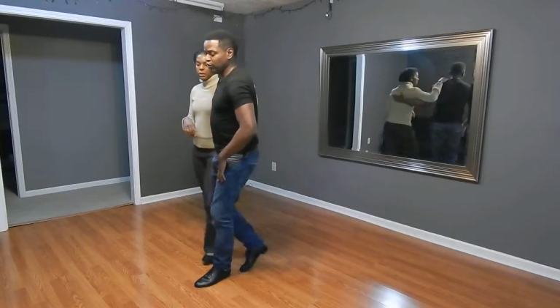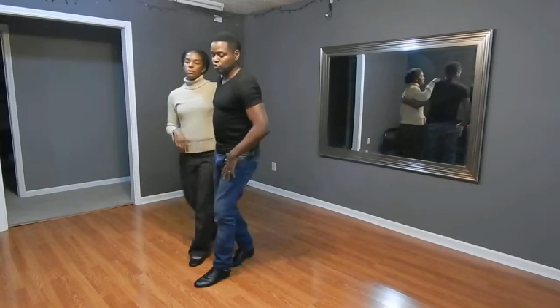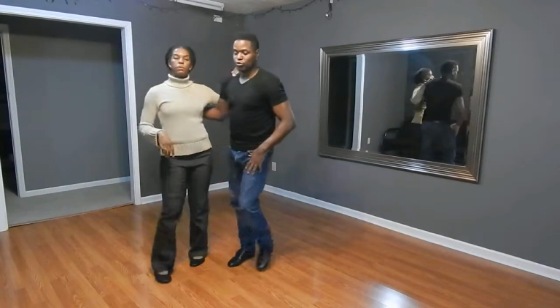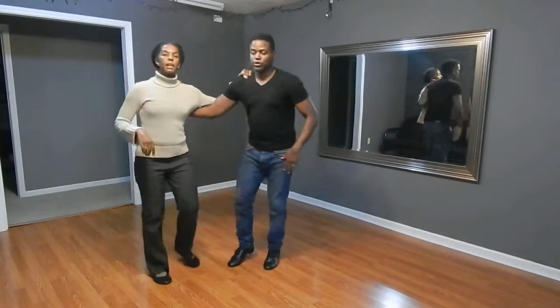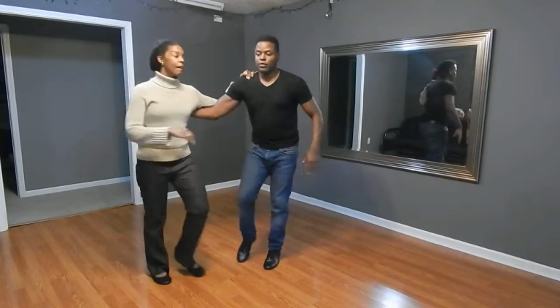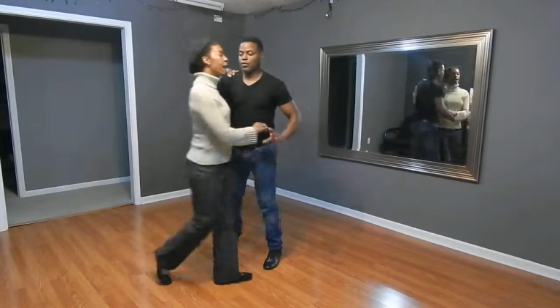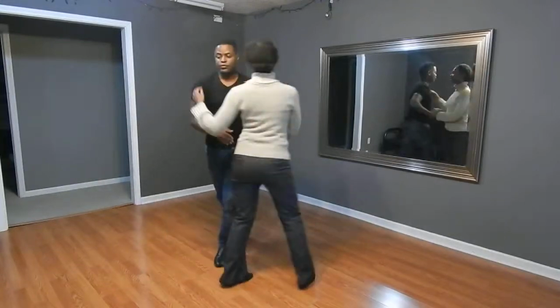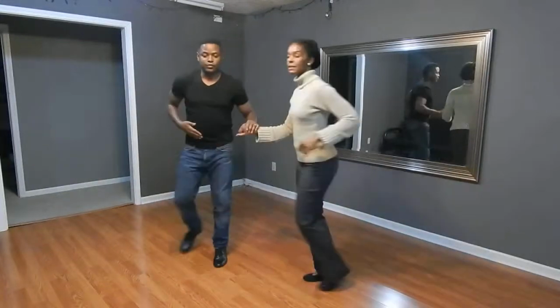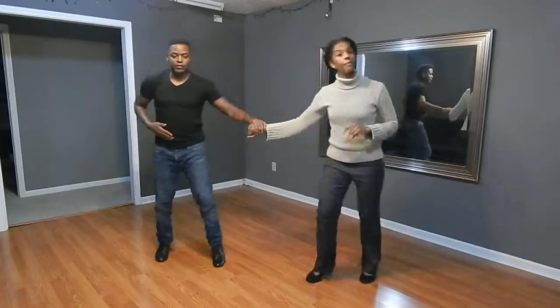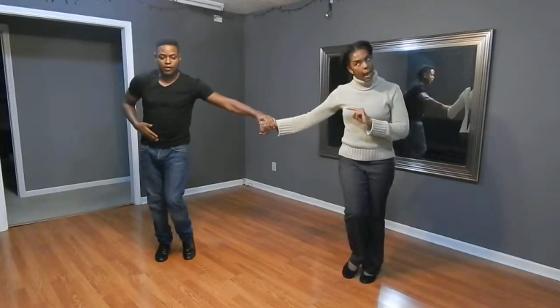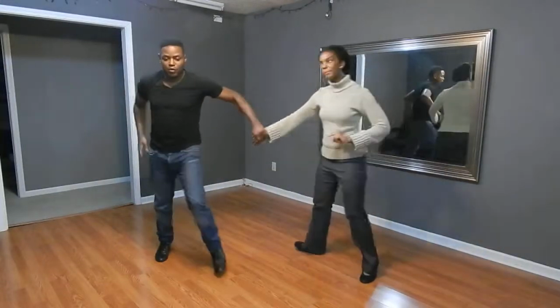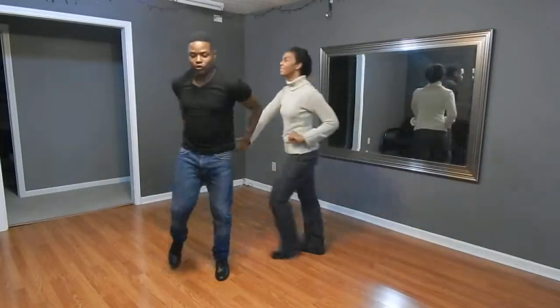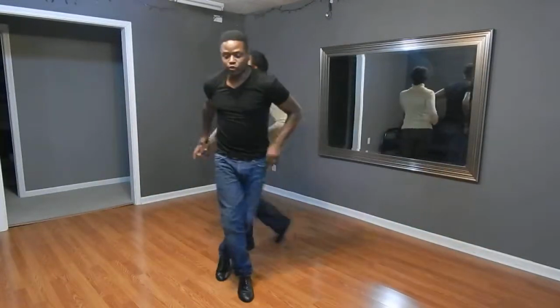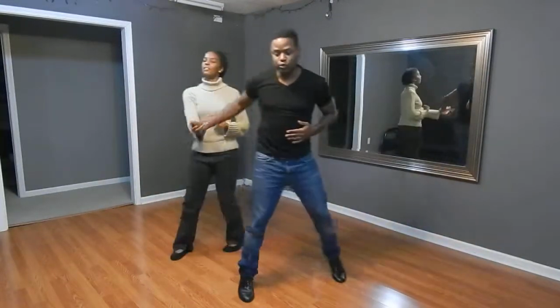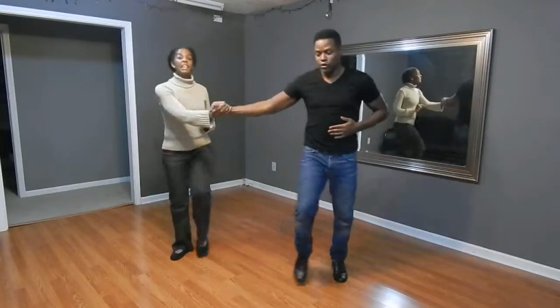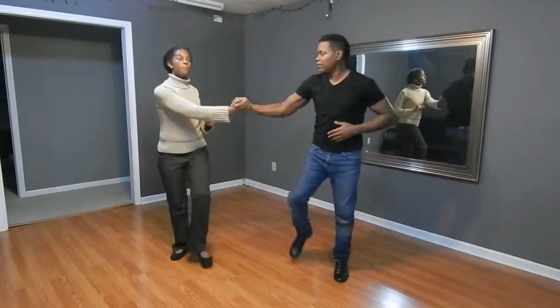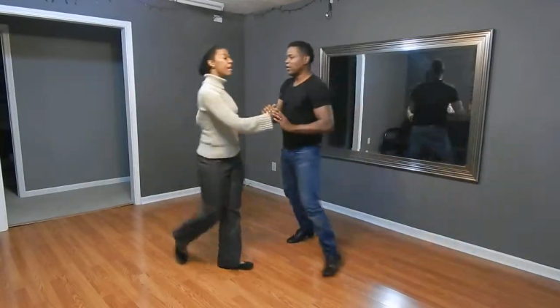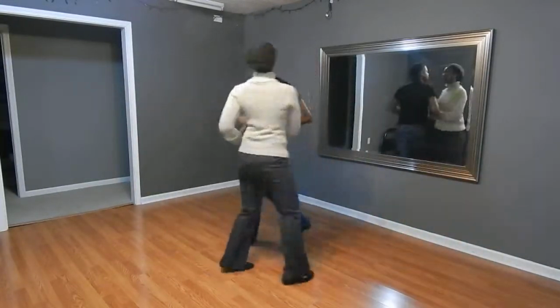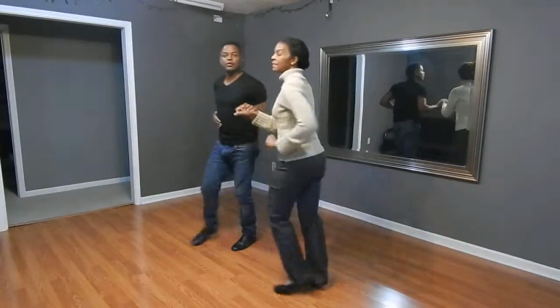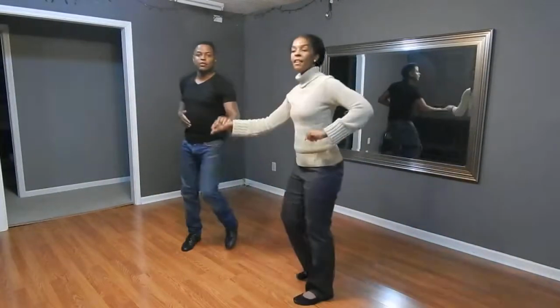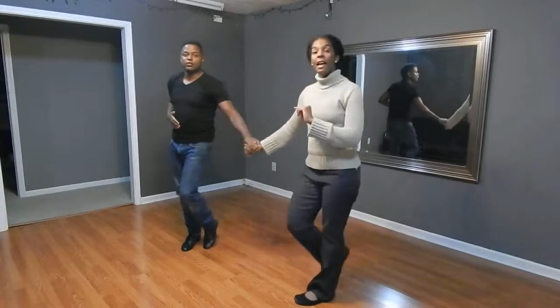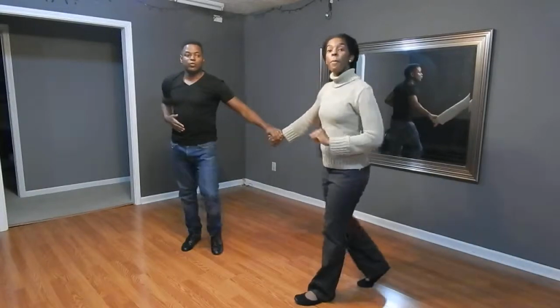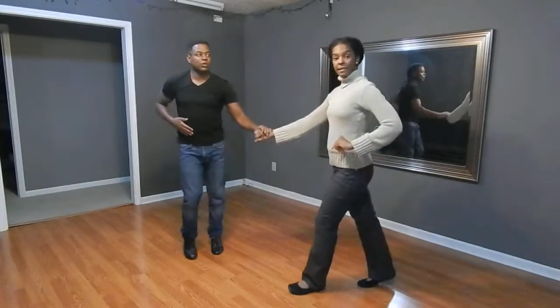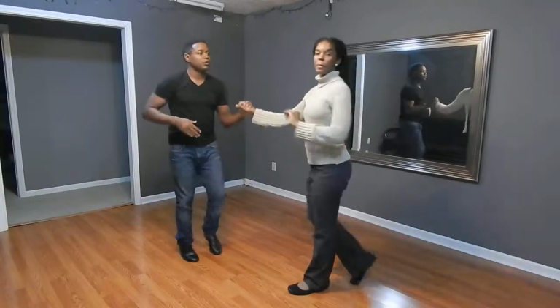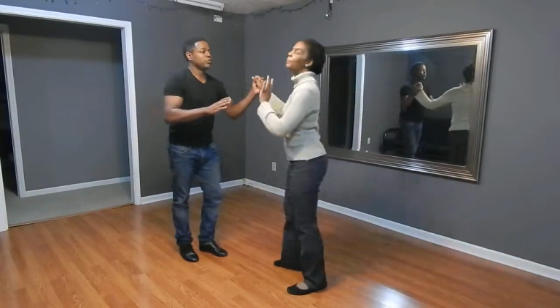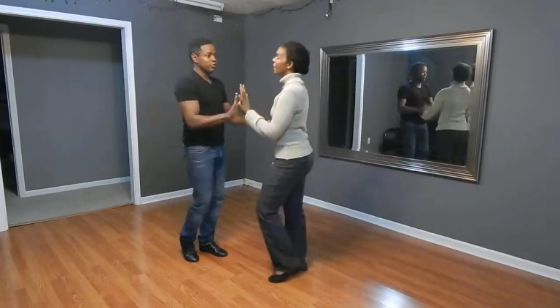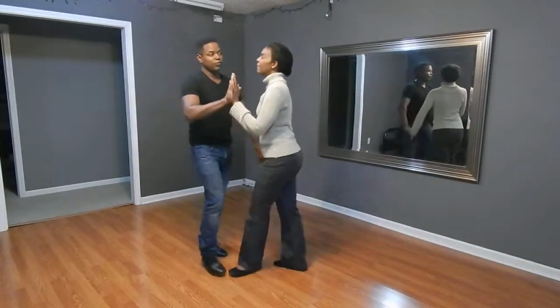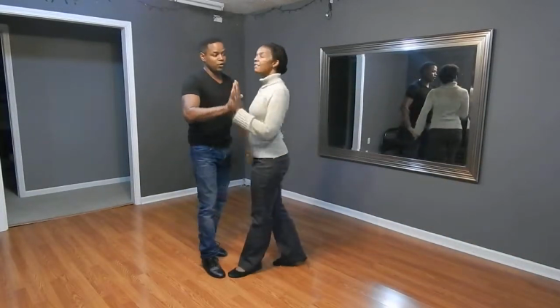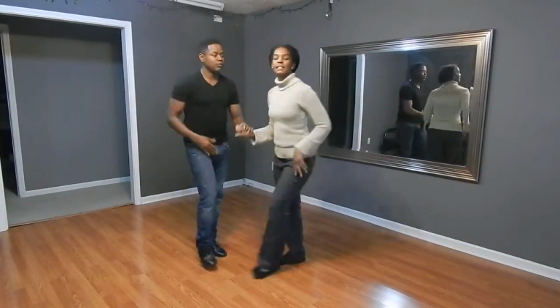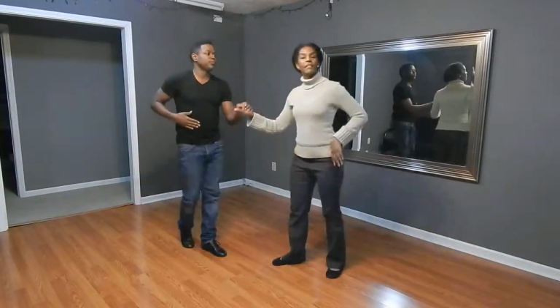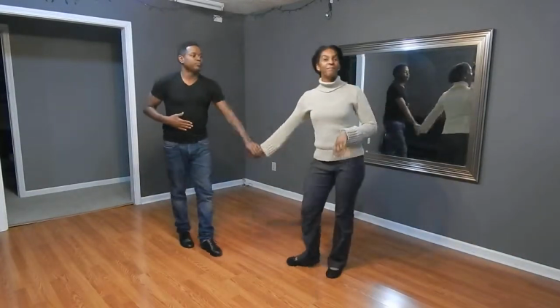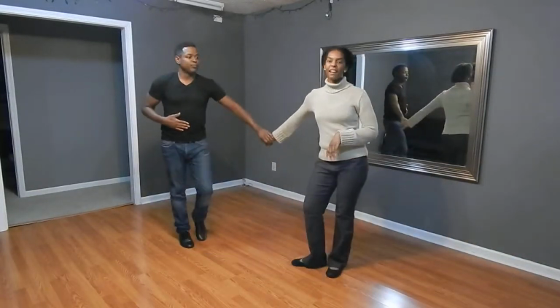1, 2, 3, 5, 6, 7, tap, 1, 2, 3, tap, 5, 6, 7, back step, 5, 6, 7. Alright.